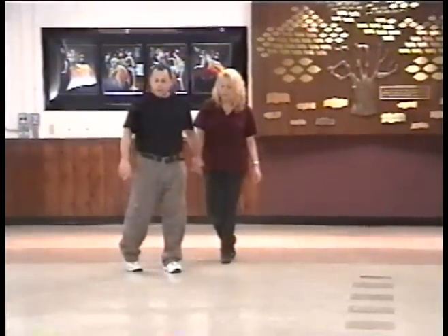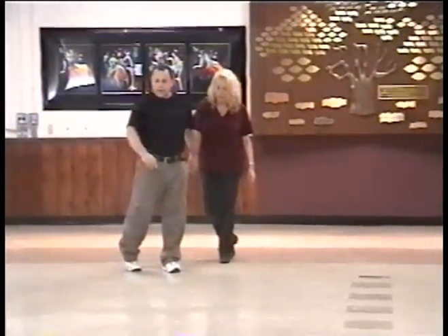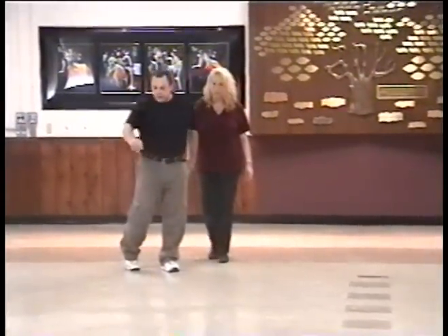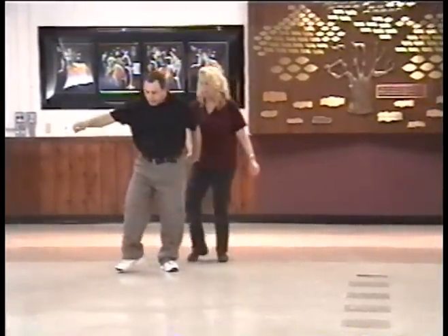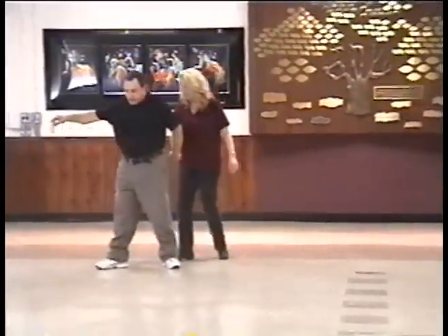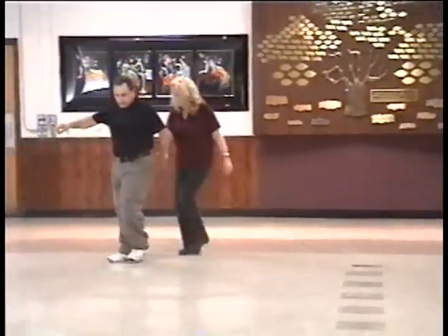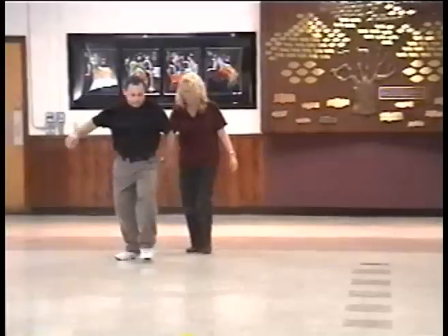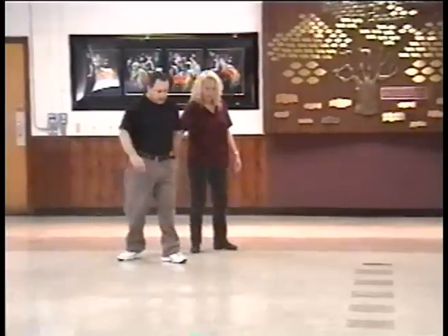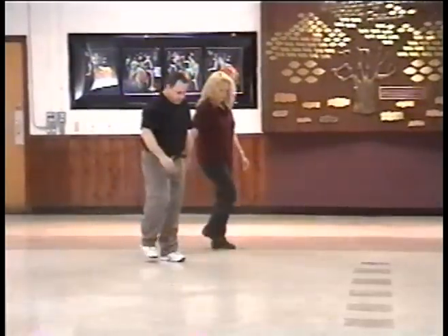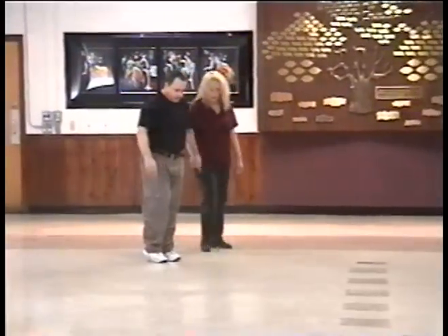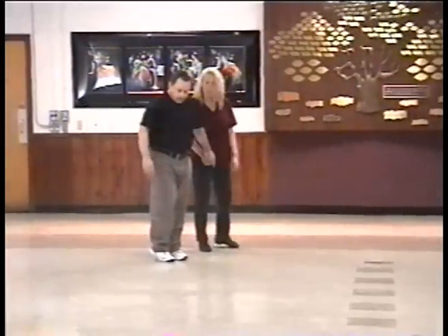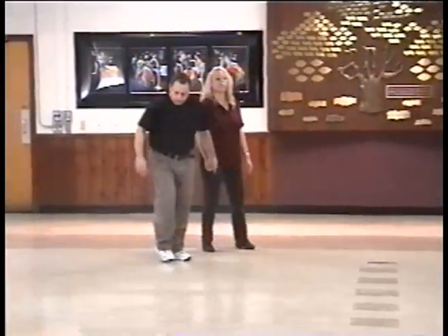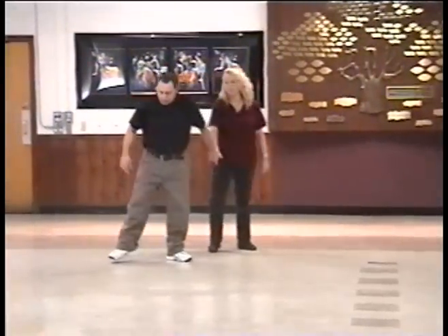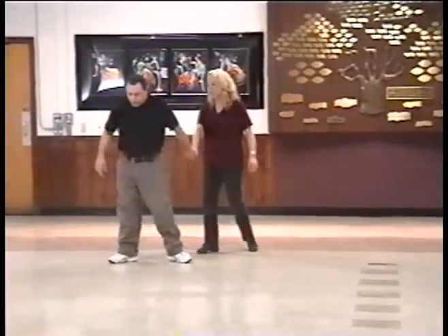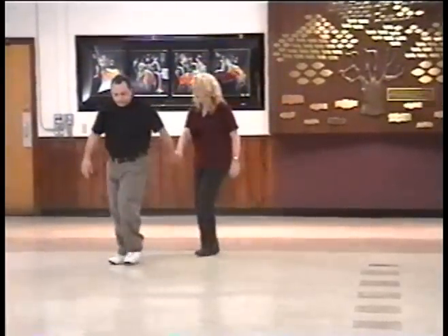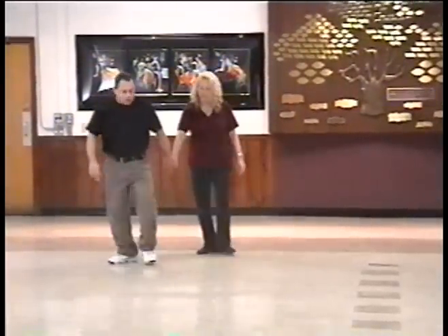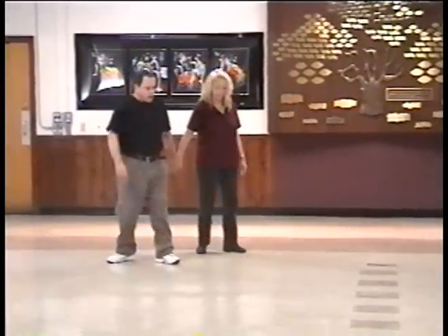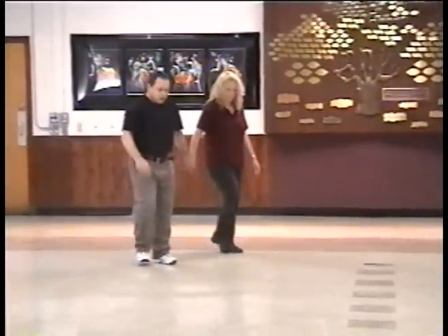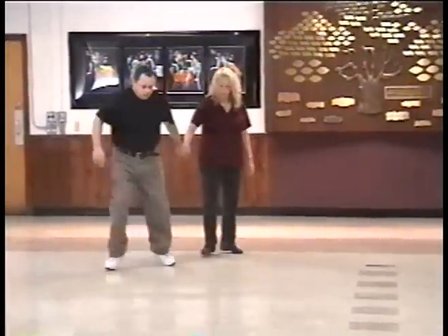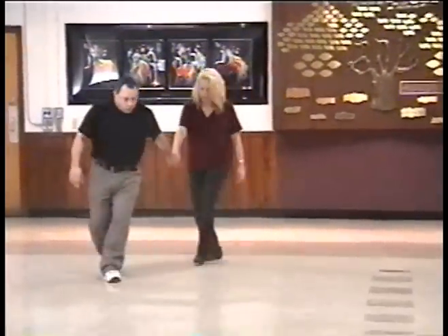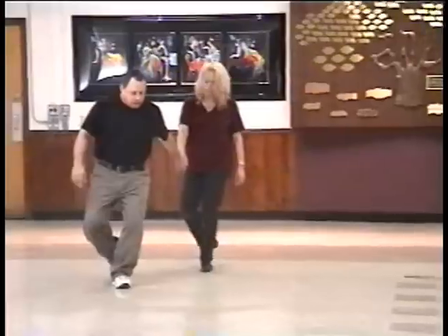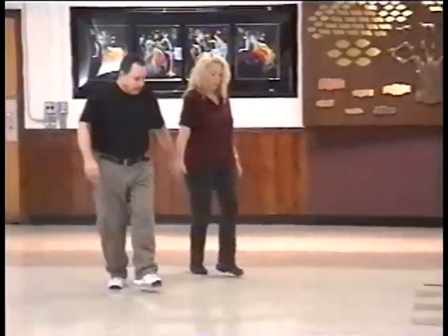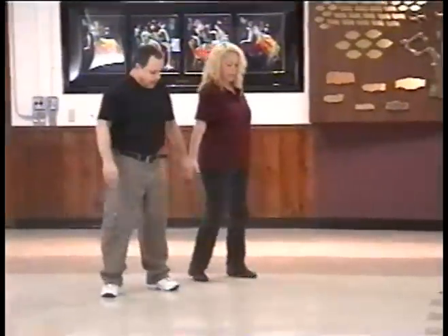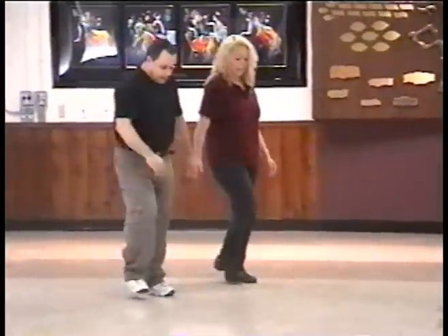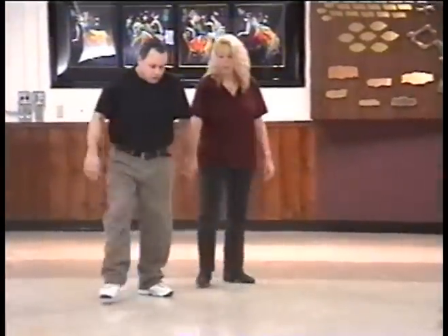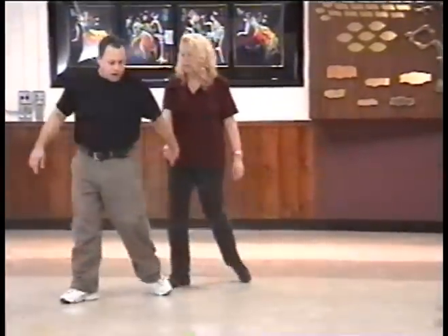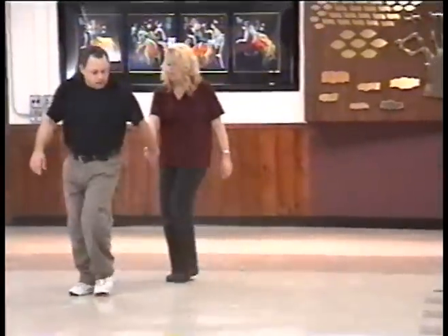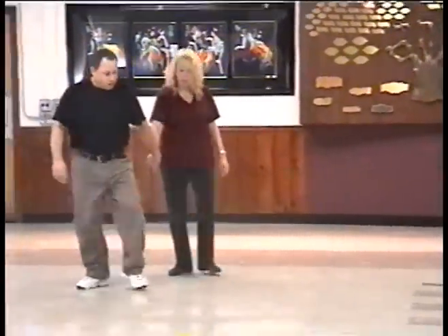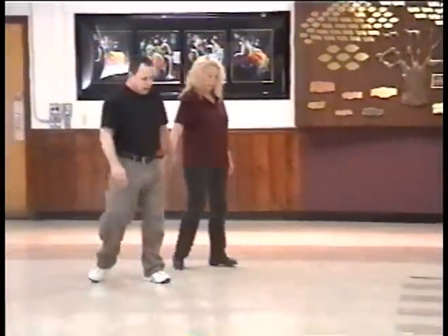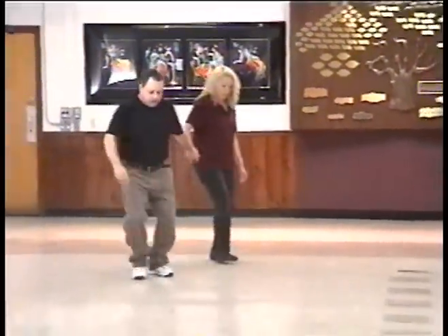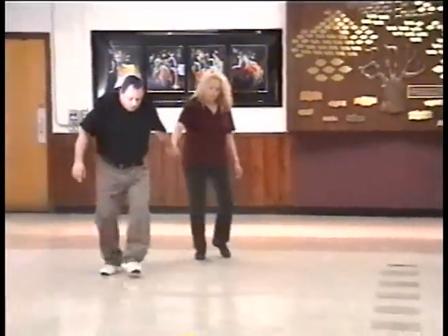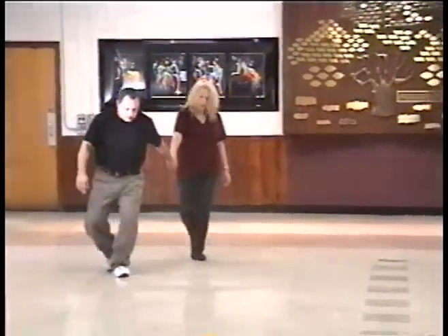From here we have right, left, left, right. Yes? One, touch. One, touch. Quick, and back, and touch. One, touch. One, touch. Quick.